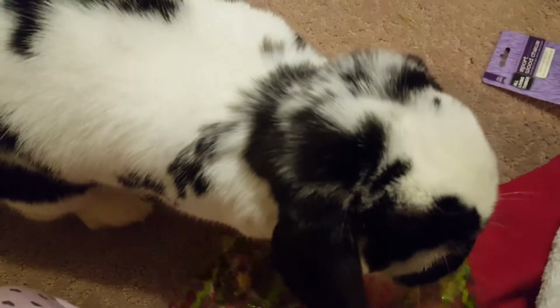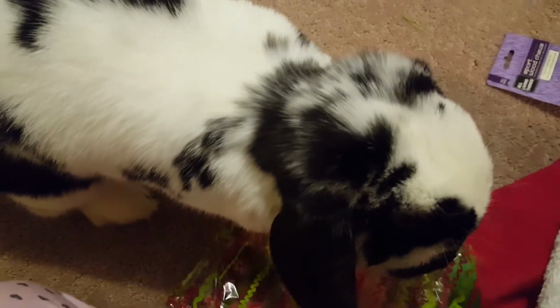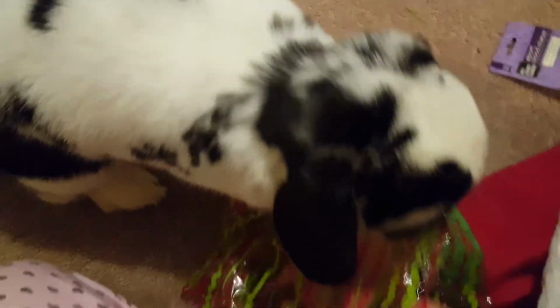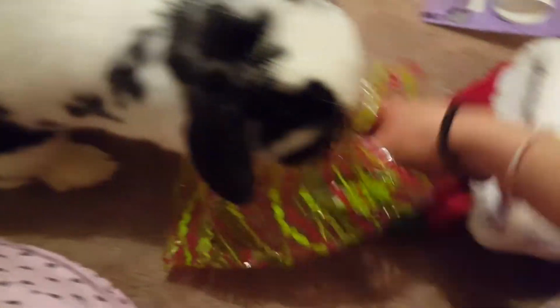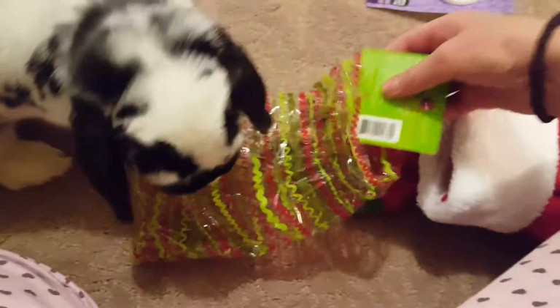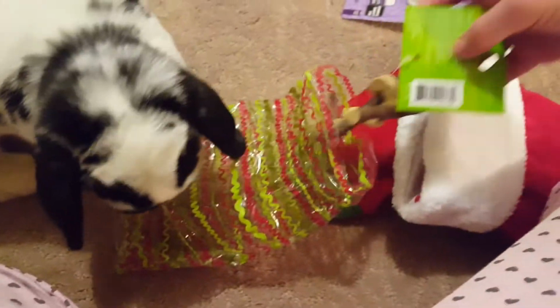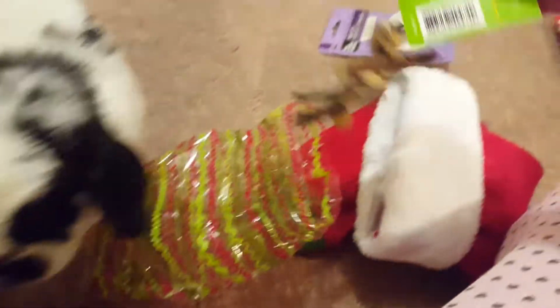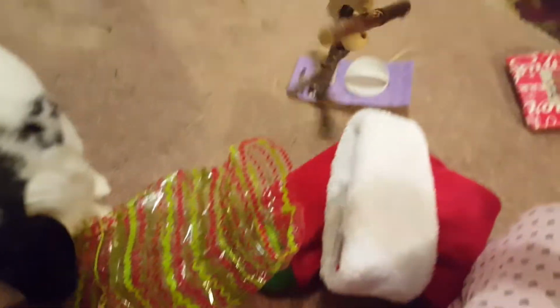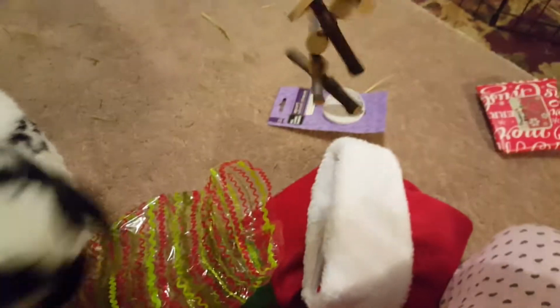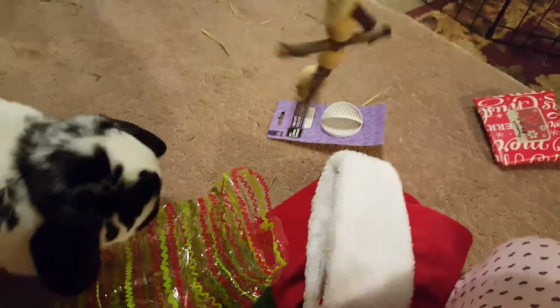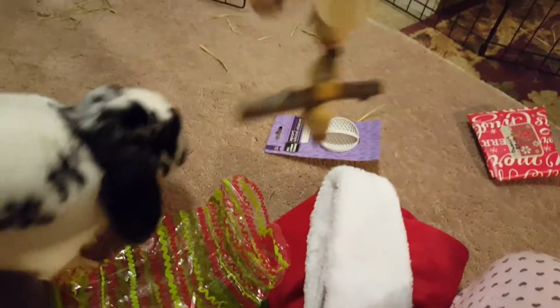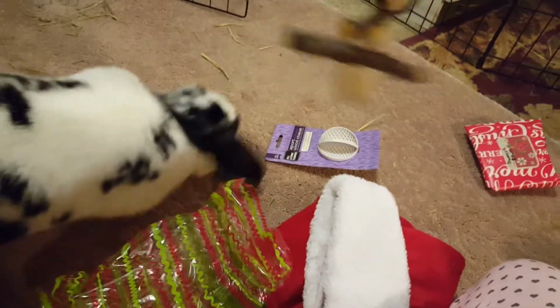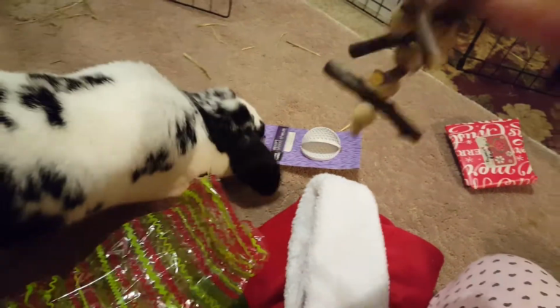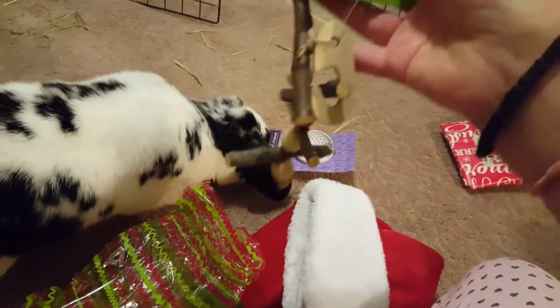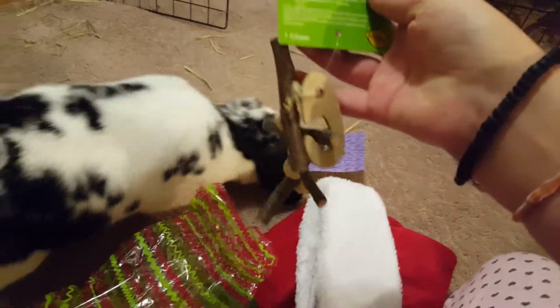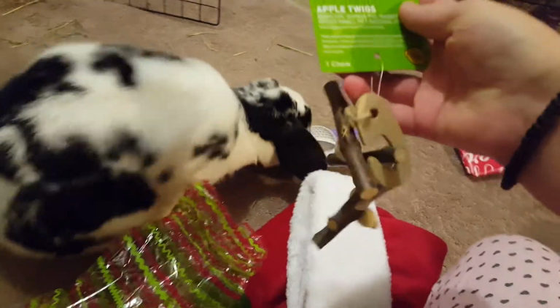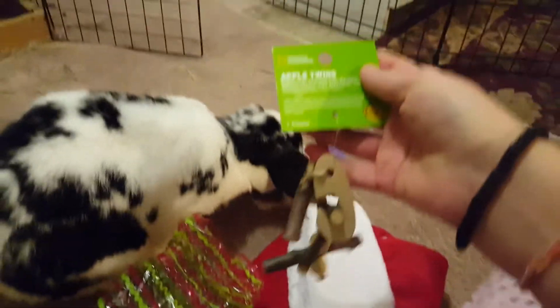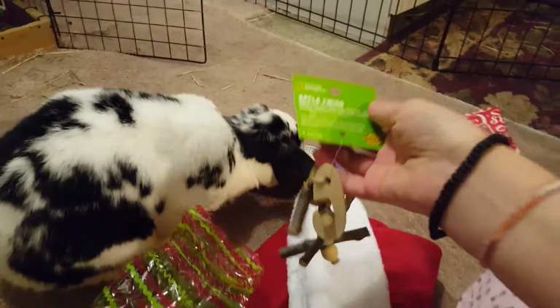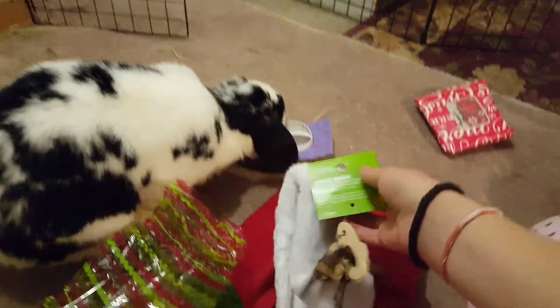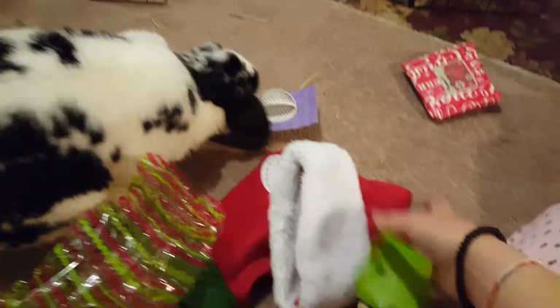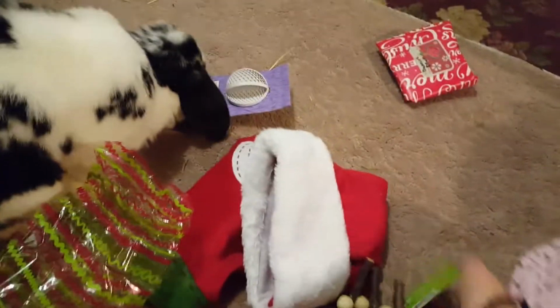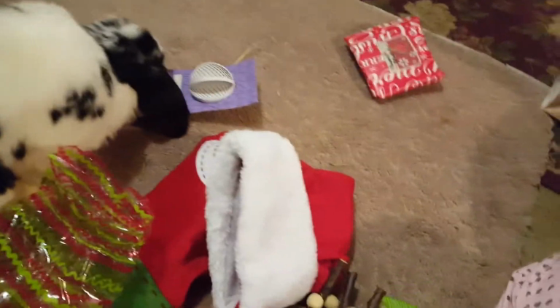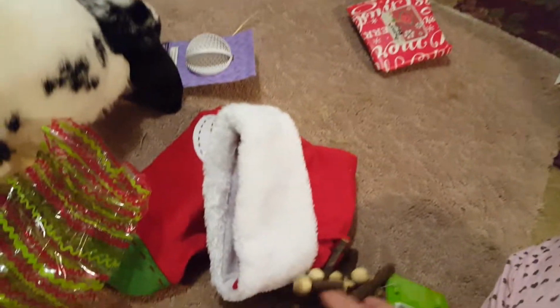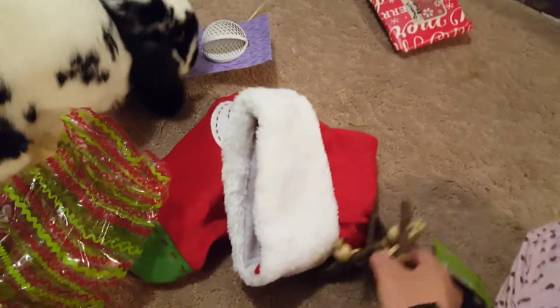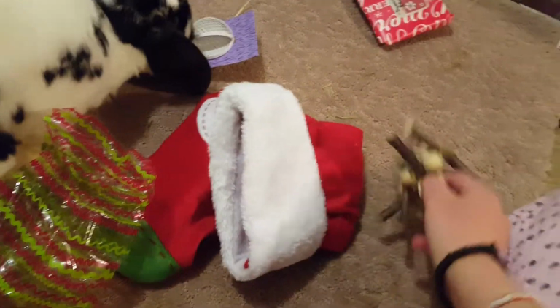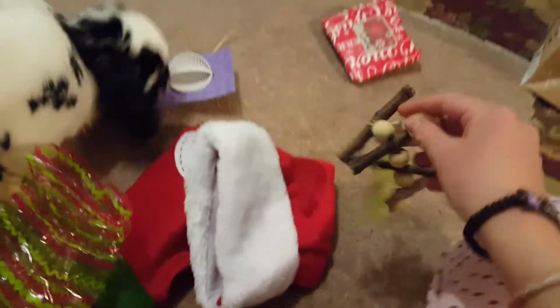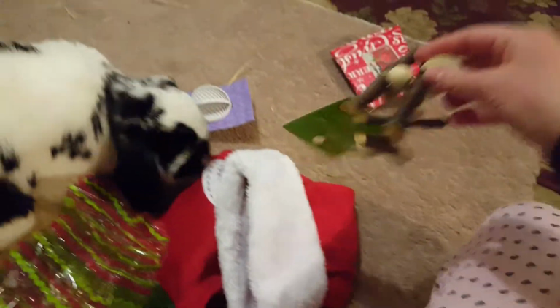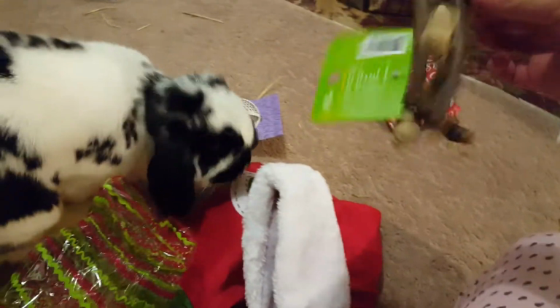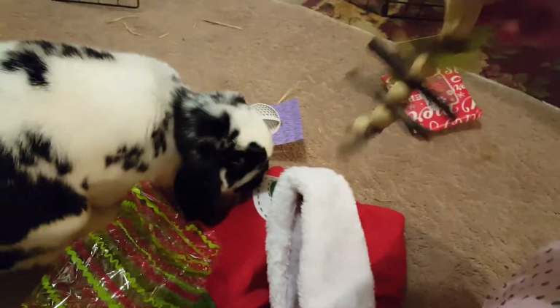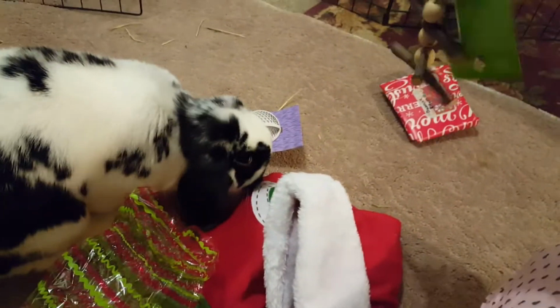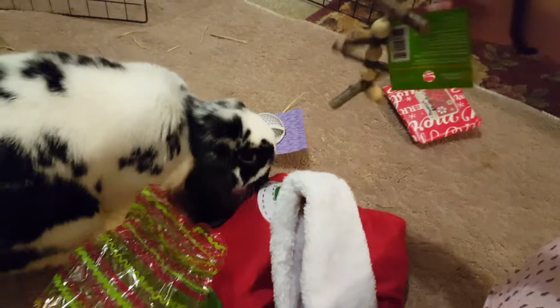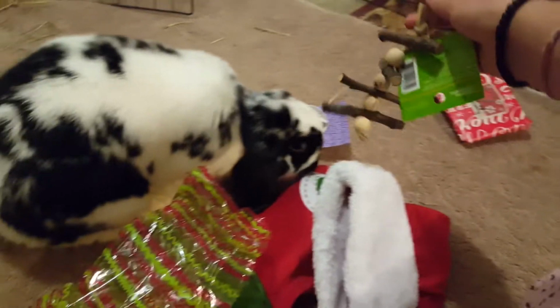There's also another hanging chew, and it's apple twigs. The bunnies love apple twigs — they just go crazy over these.